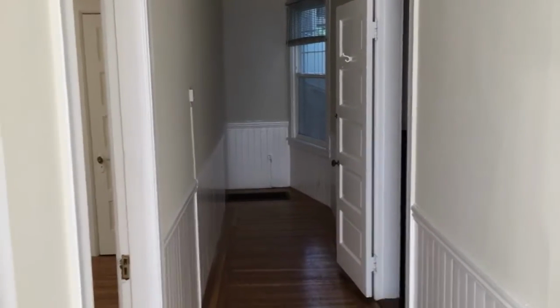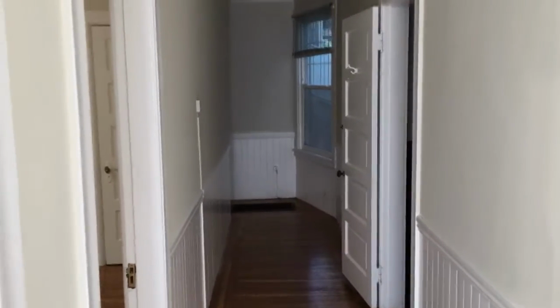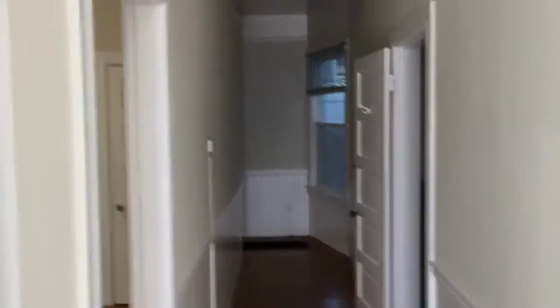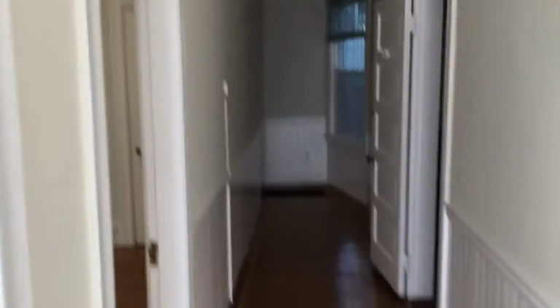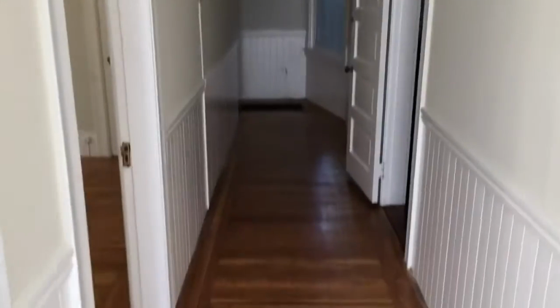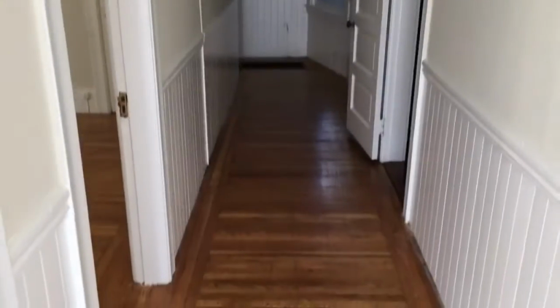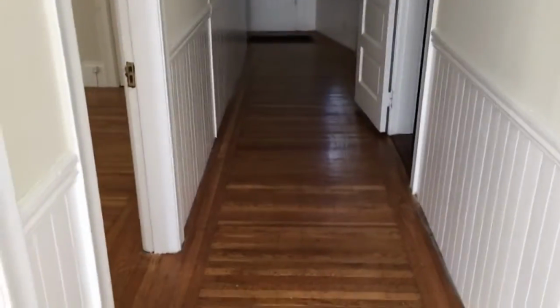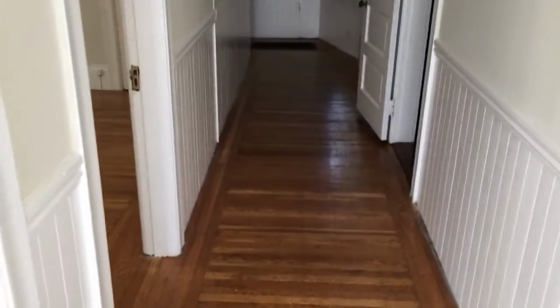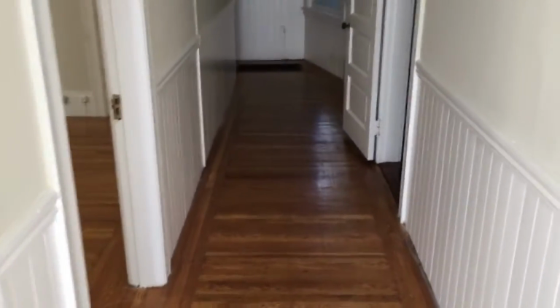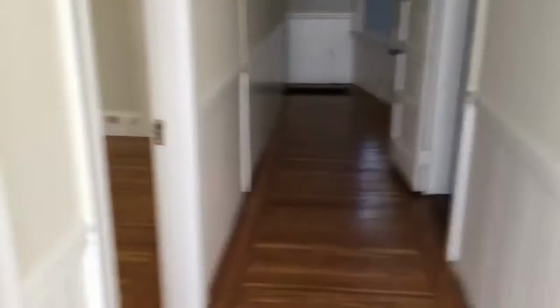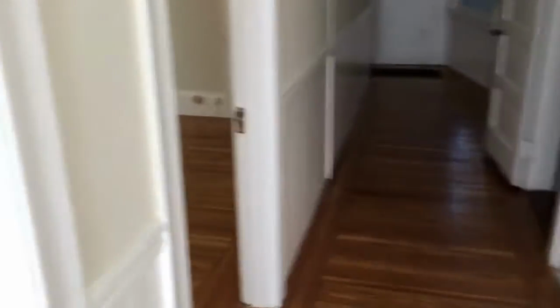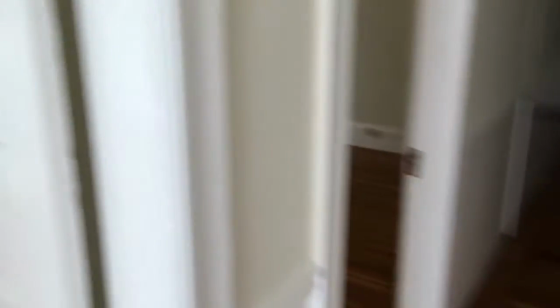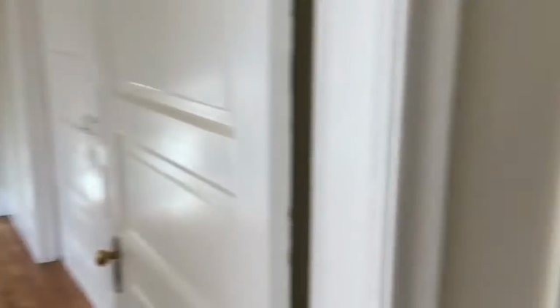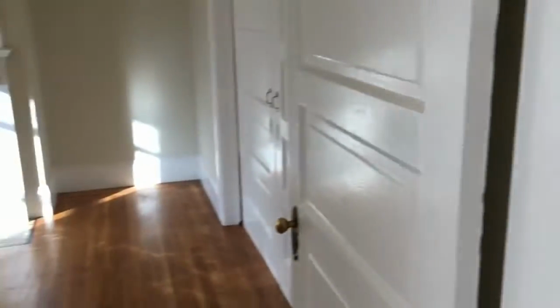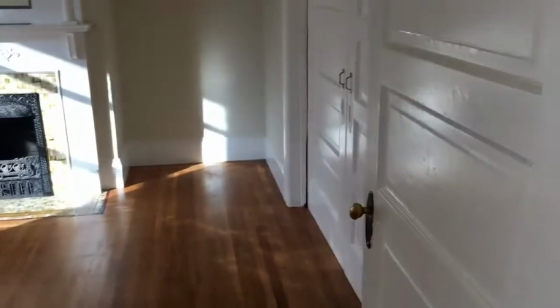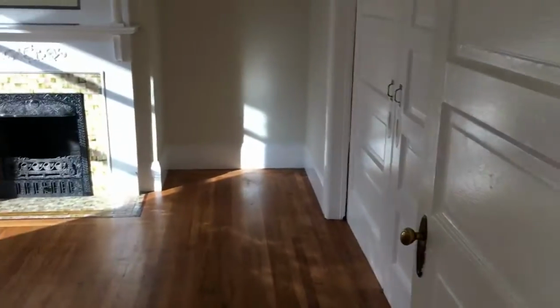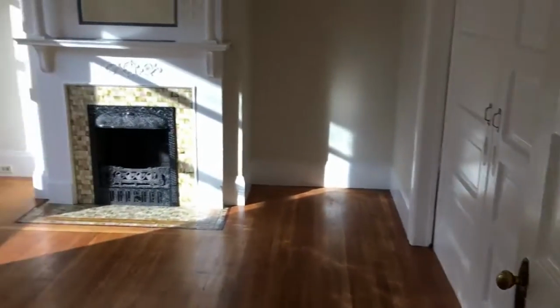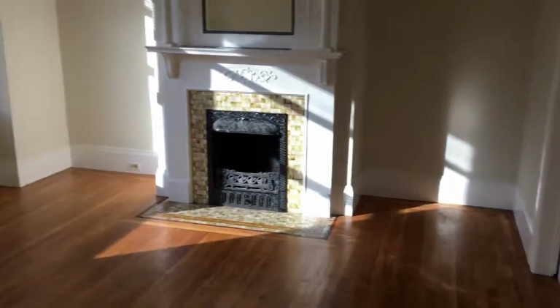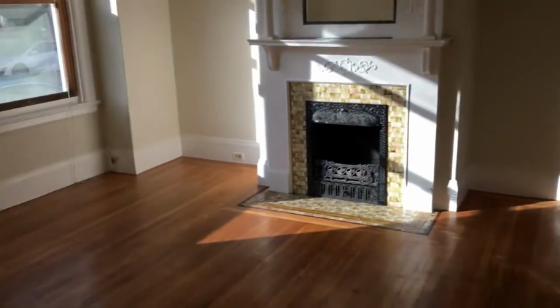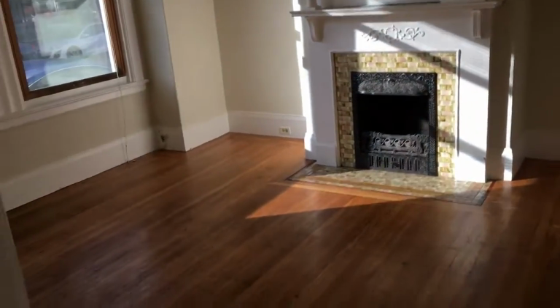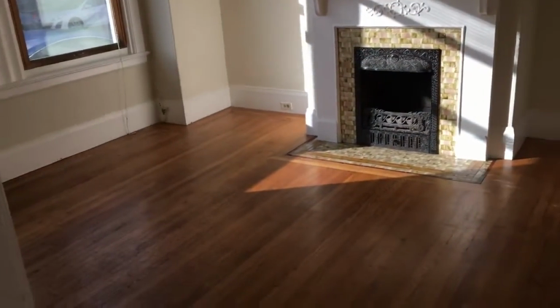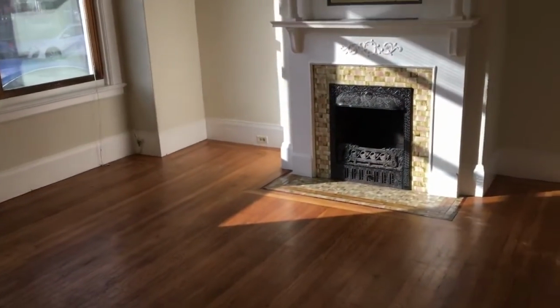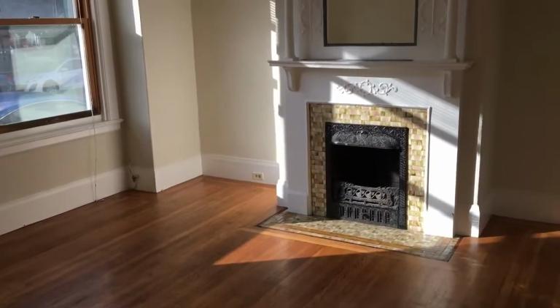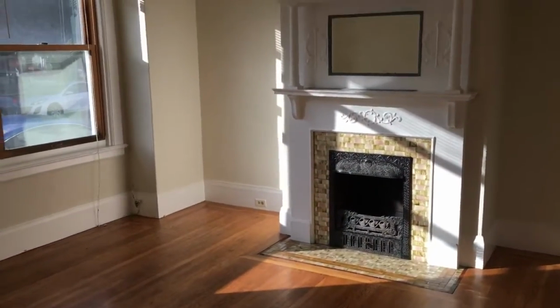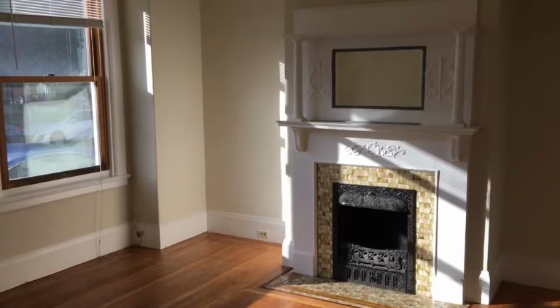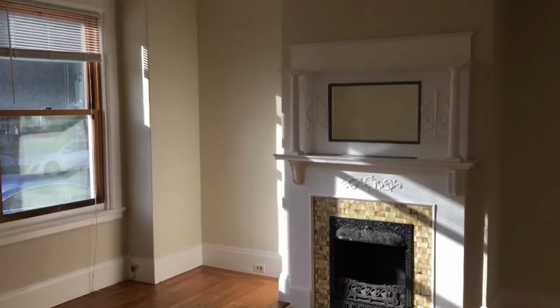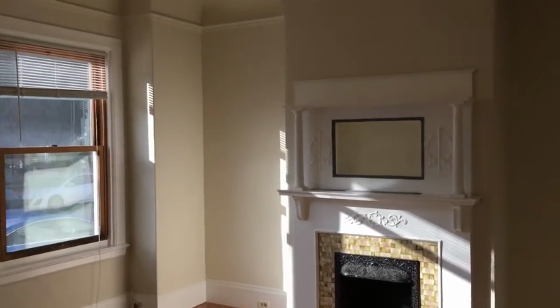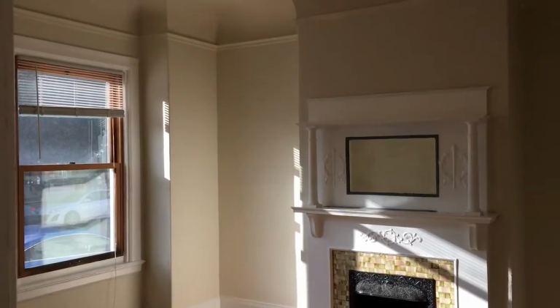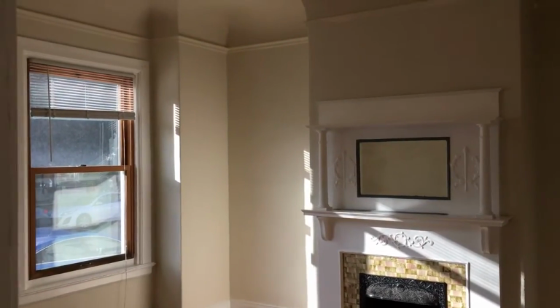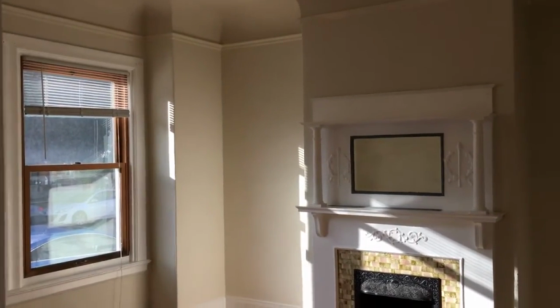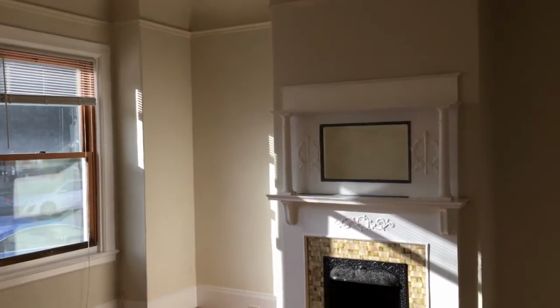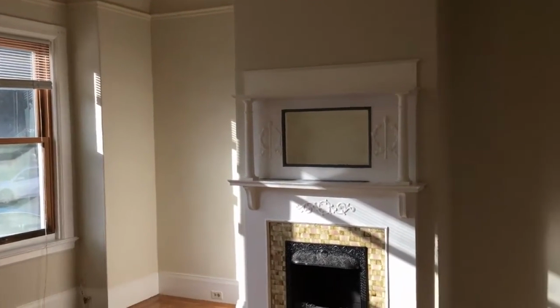Welcome to 208 4th Avenue. This is a three to five bedroom spacious inner-Richmond flat, close to Laurel Village, the Presidio, and Clement Street.